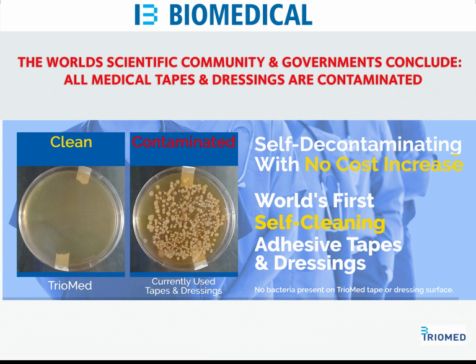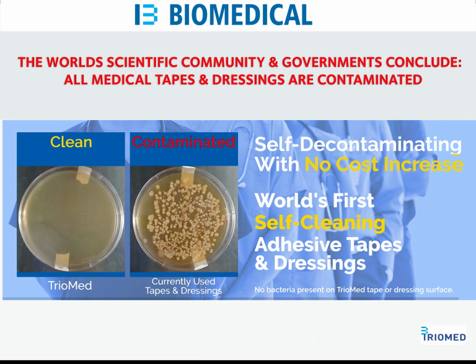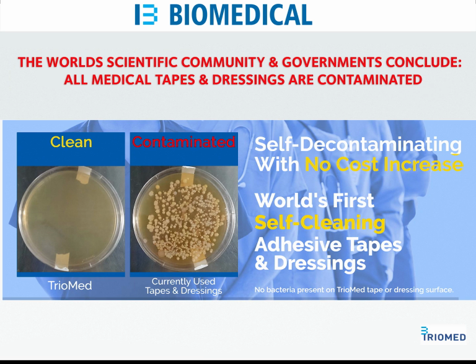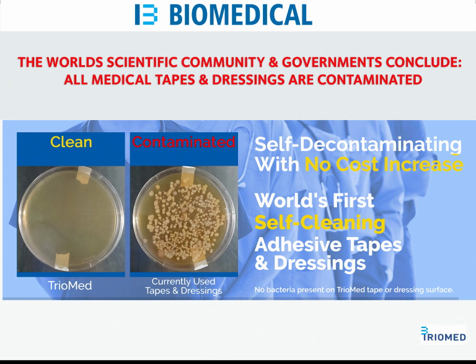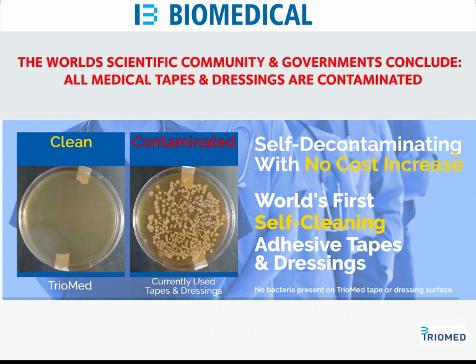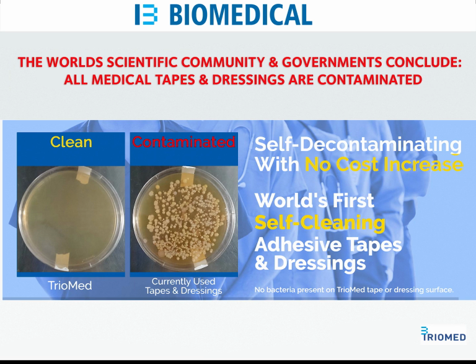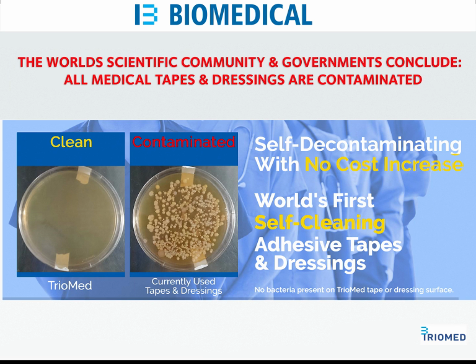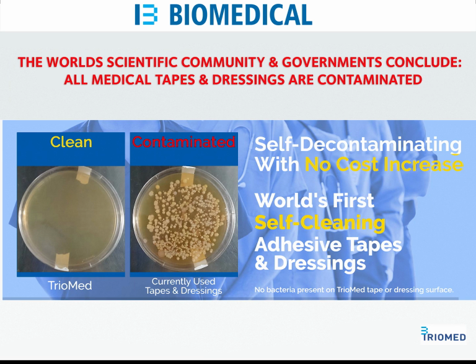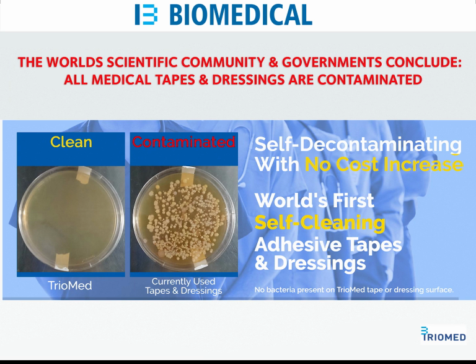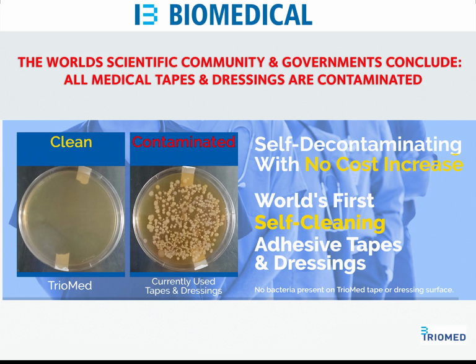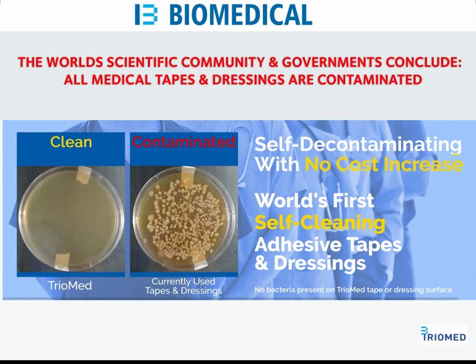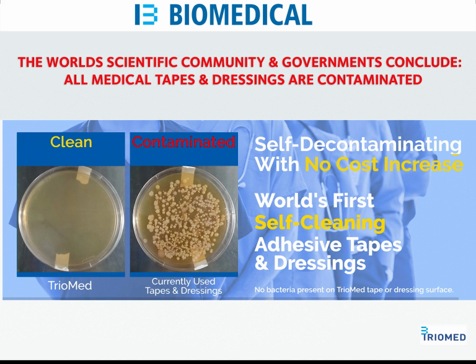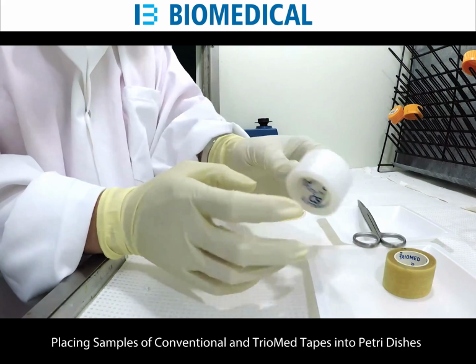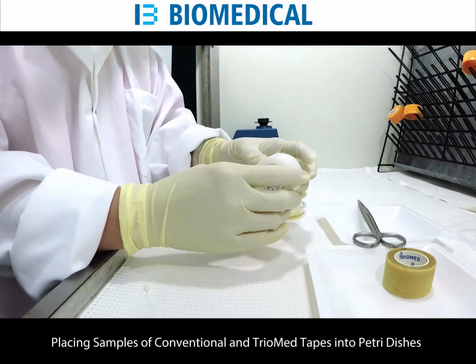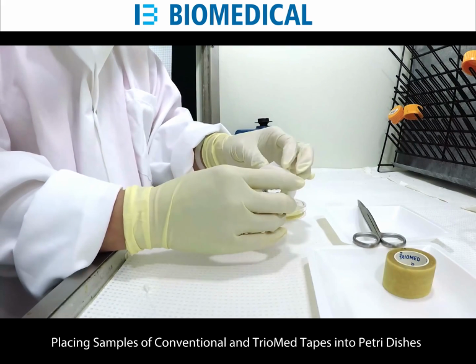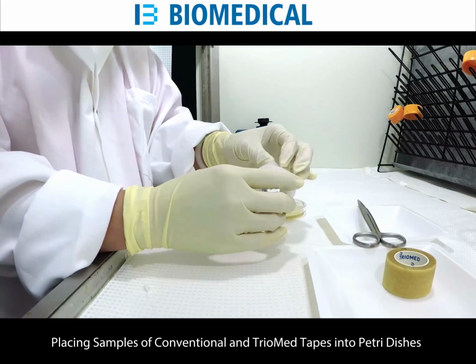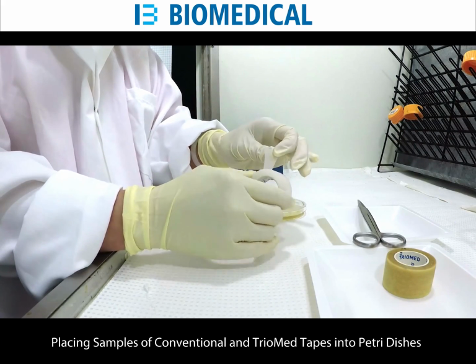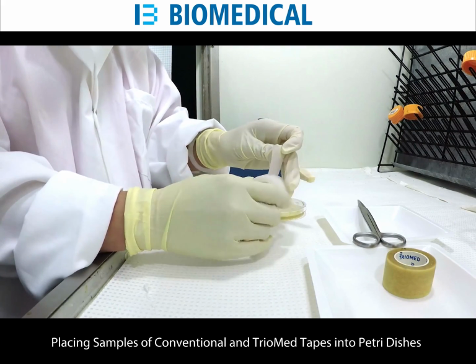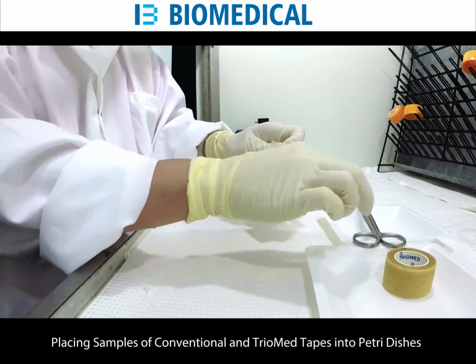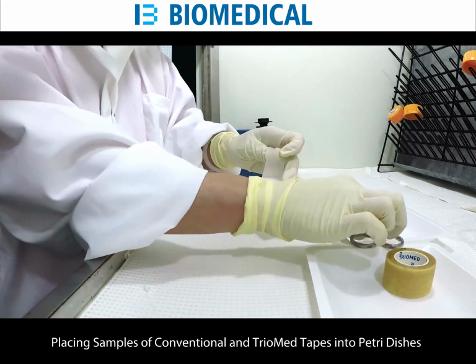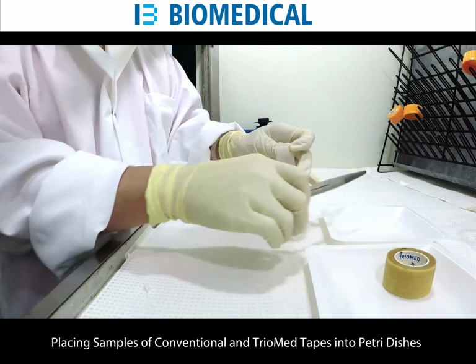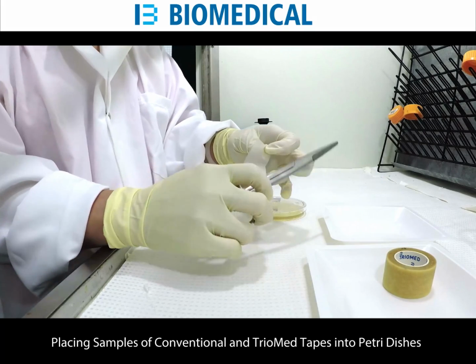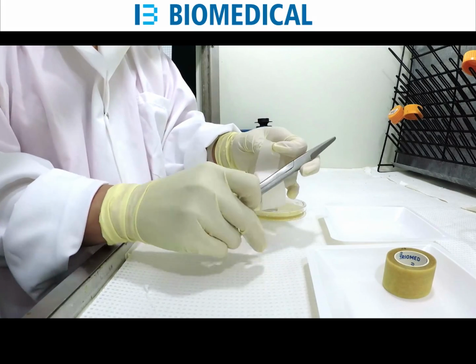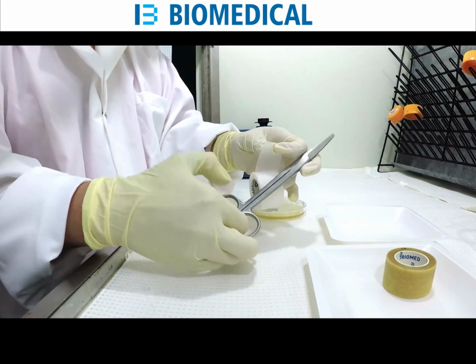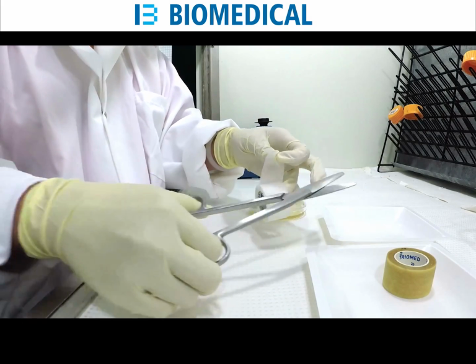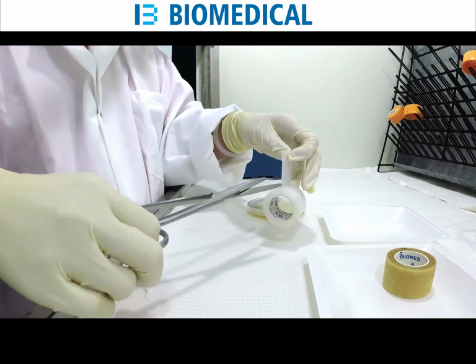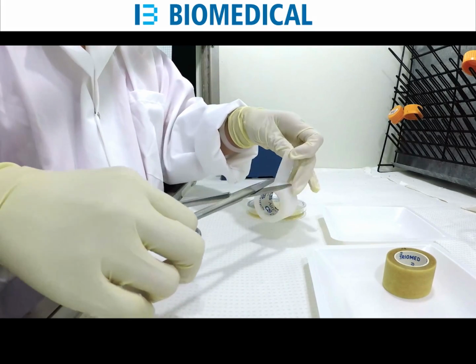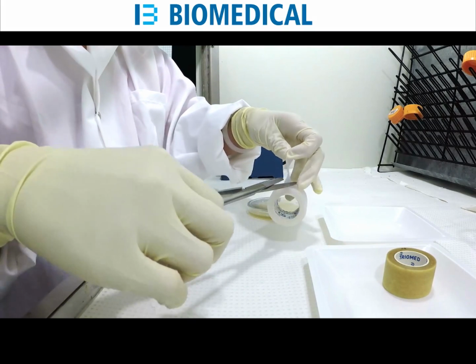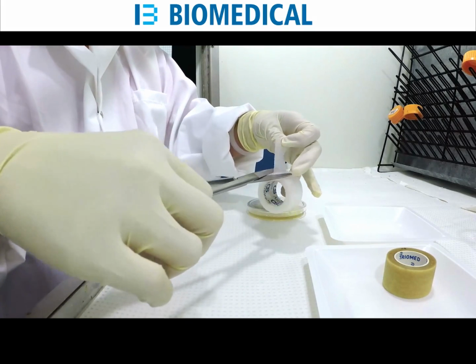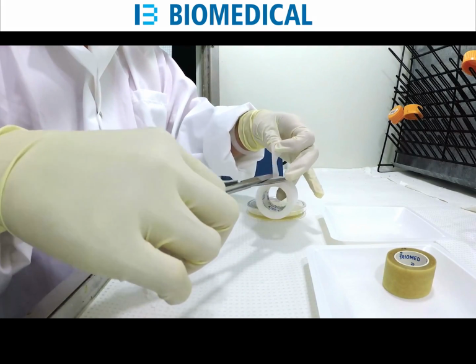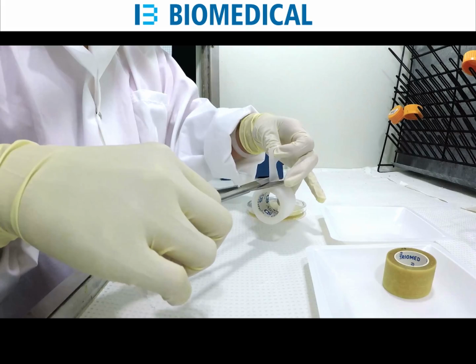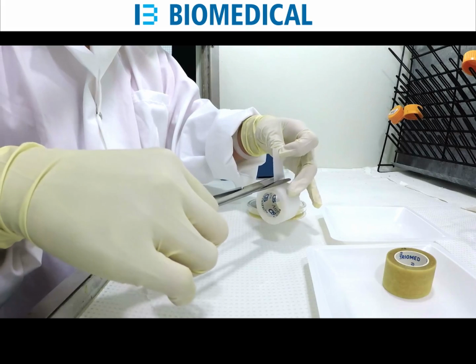All commonly used medical tapes and dressings, either at home or the hospital, are contaminated by bacteria, fungi, and viruses within minutes of use. That's the final and undeniable conclusion by scientists from around the world and recognized by government.